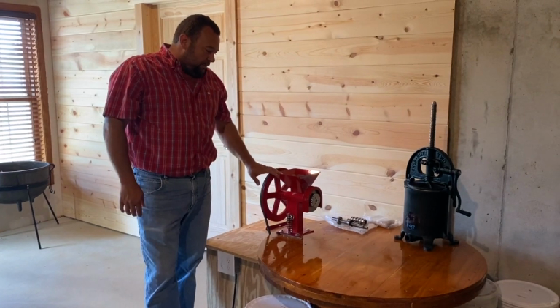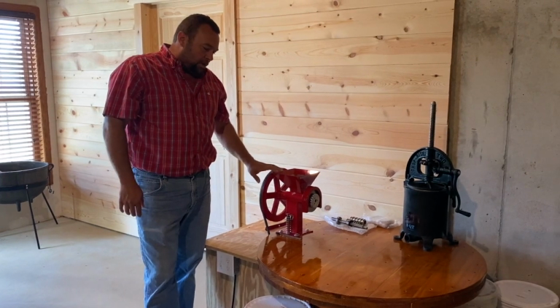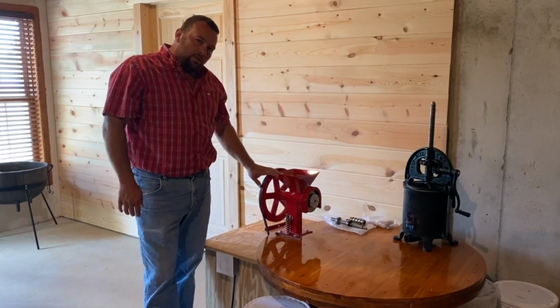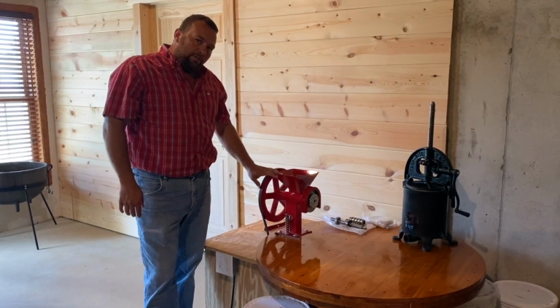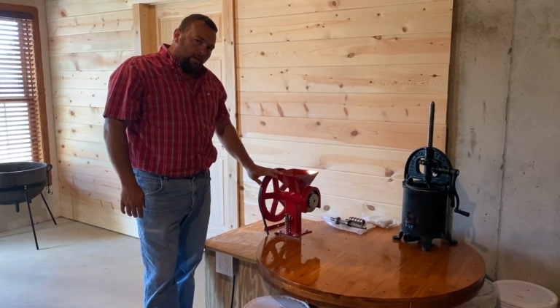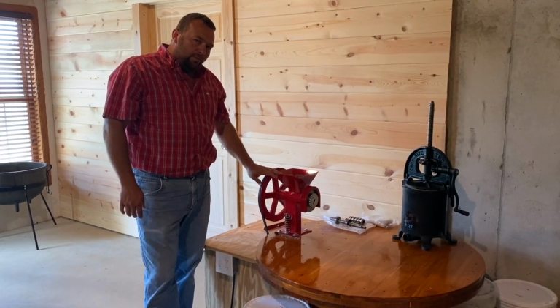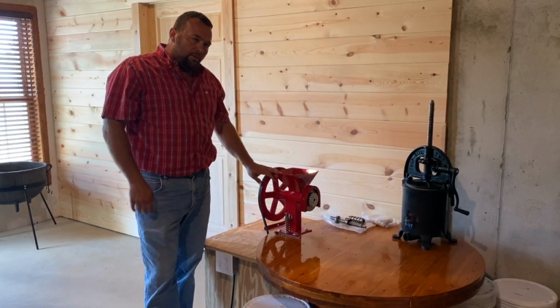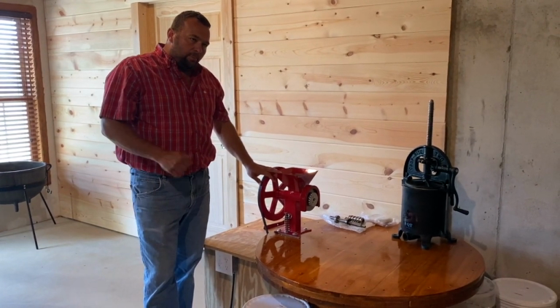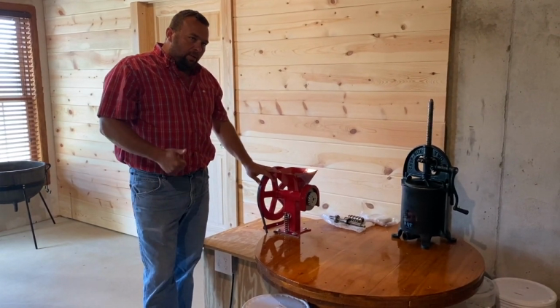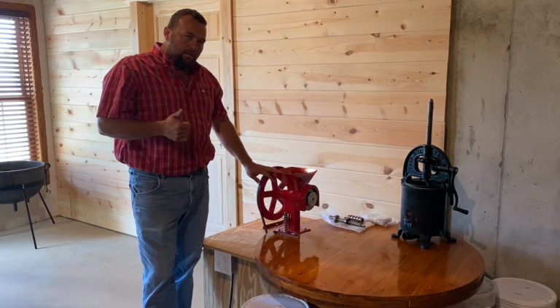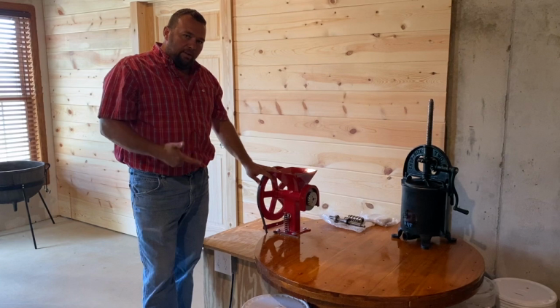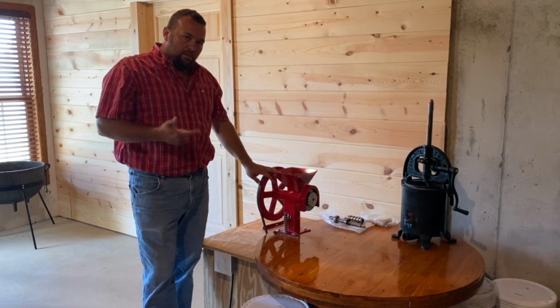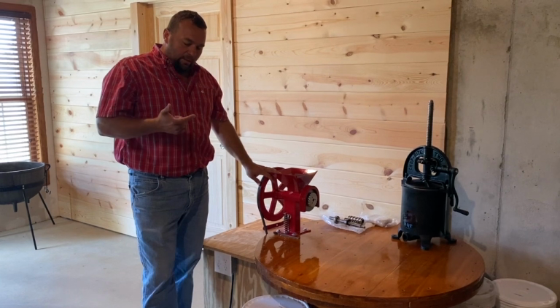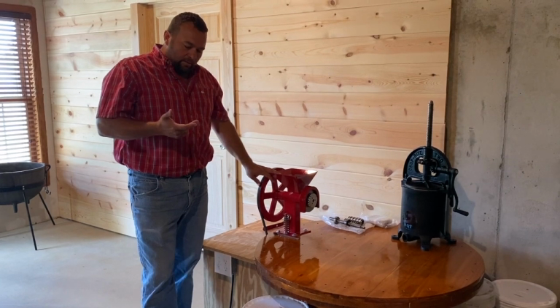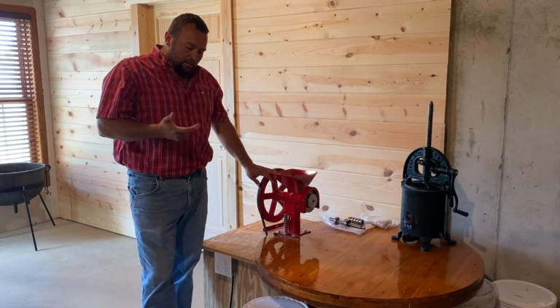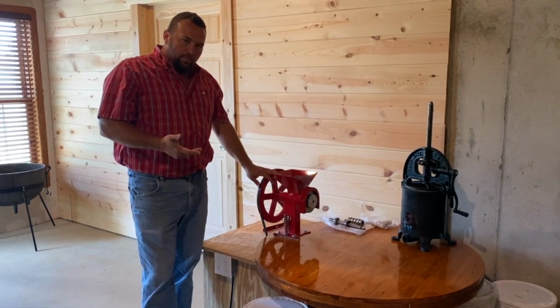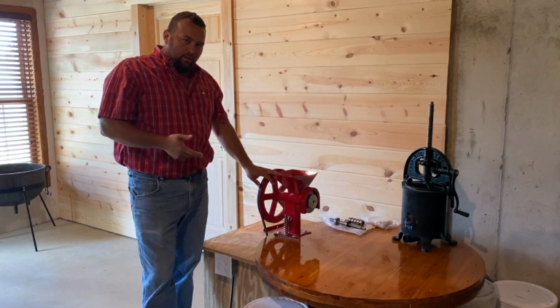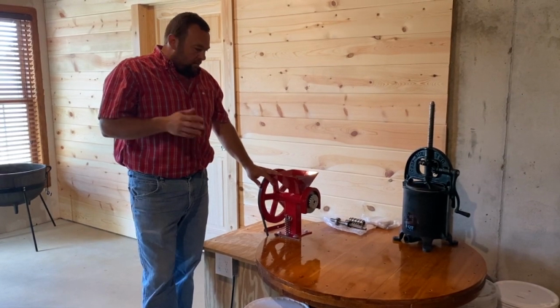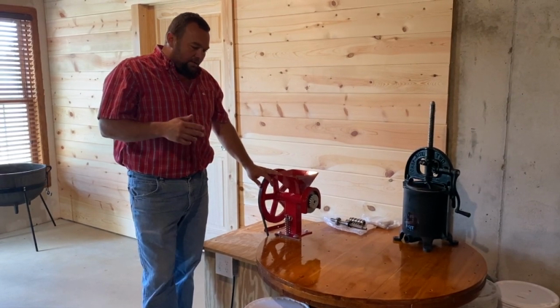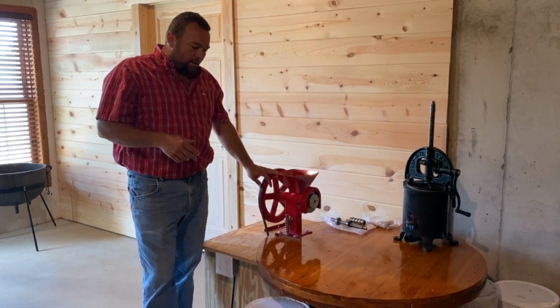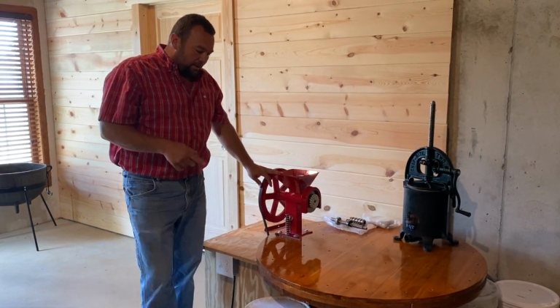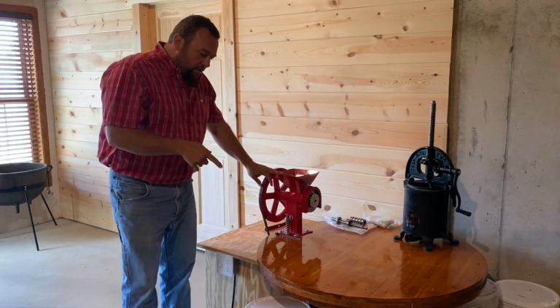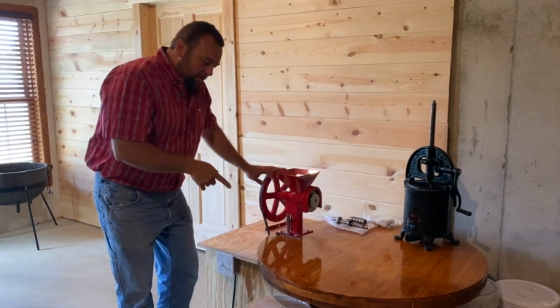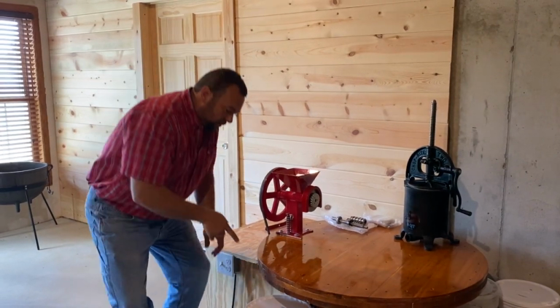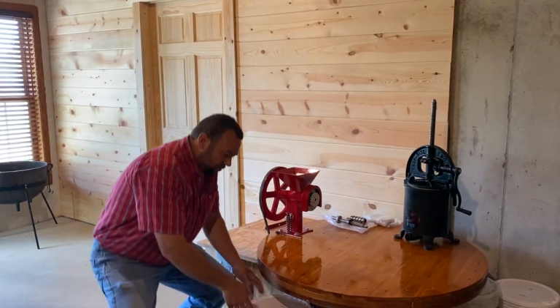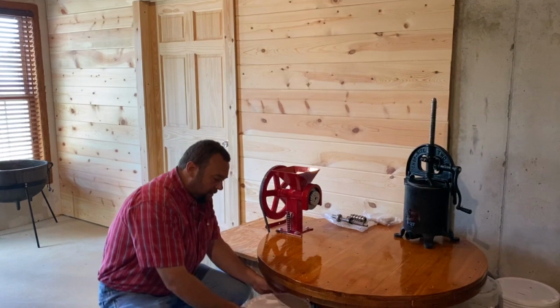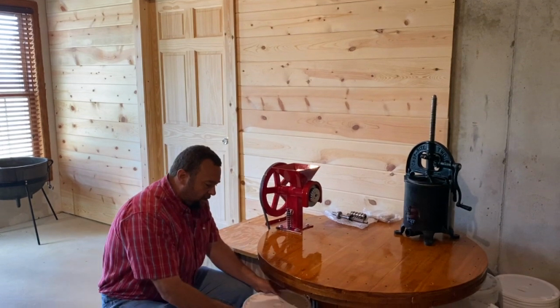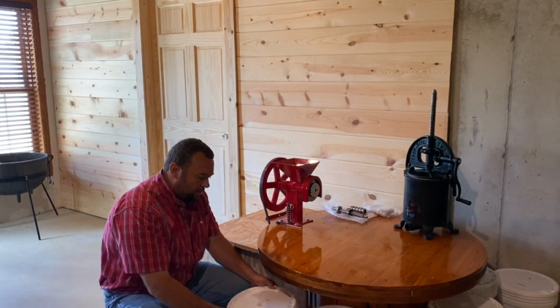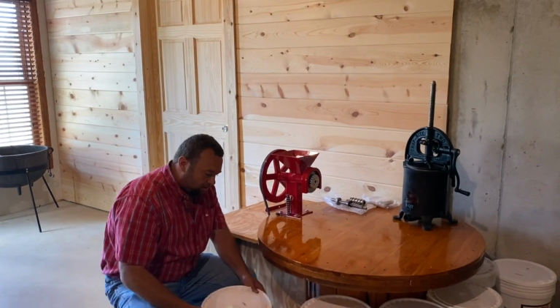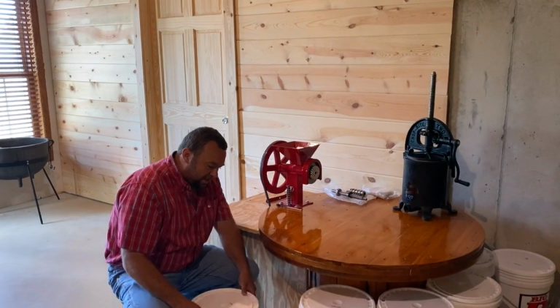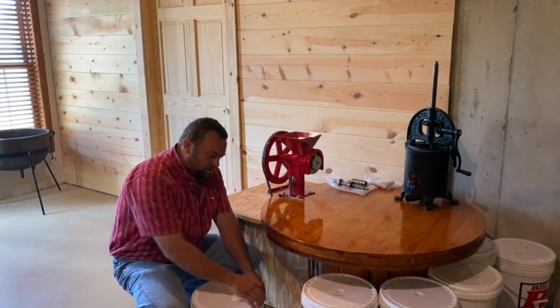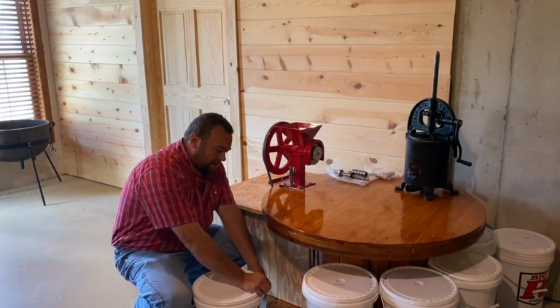We purchased this in 2014. We've used it for peanut butter, to make flour, to make cornmeal, and lots of other things. But typically what we do is we have our grains, our dry grains.